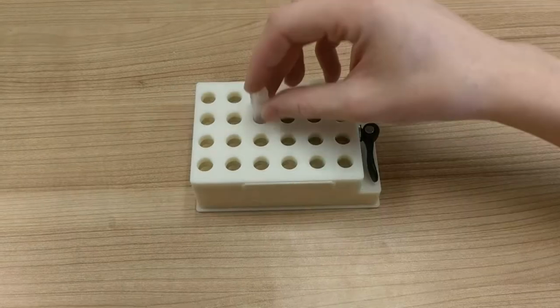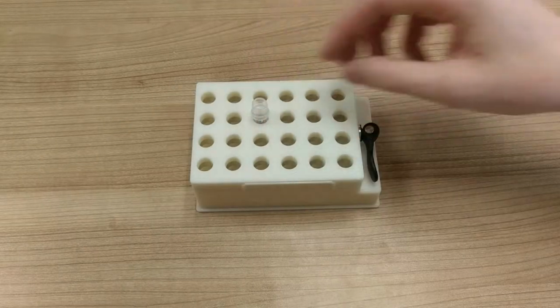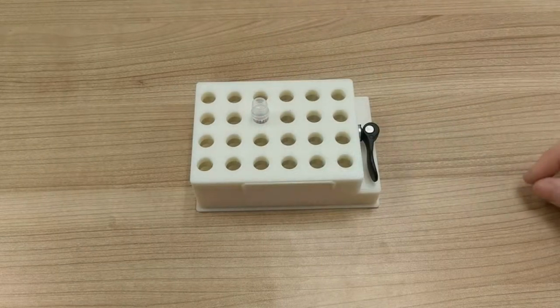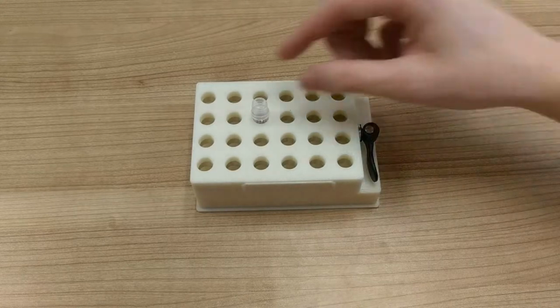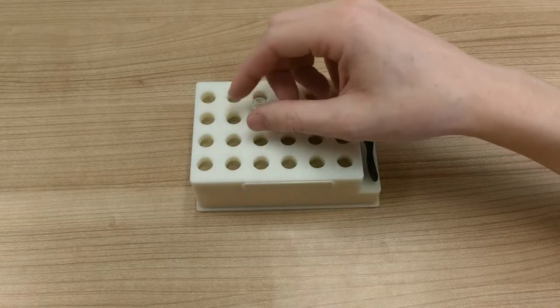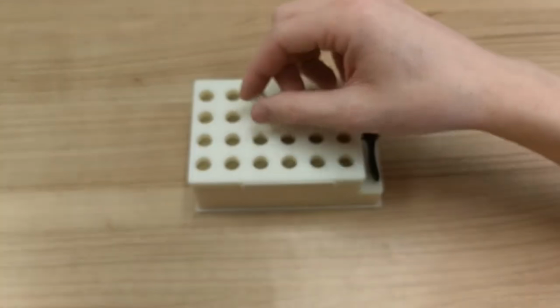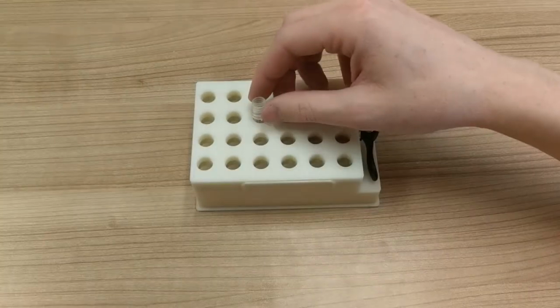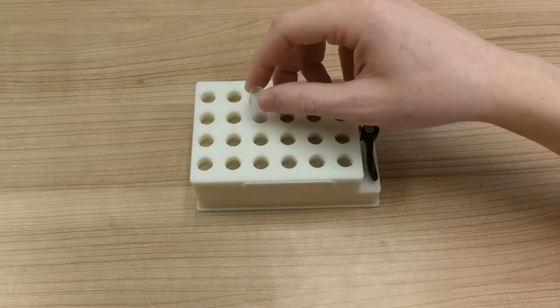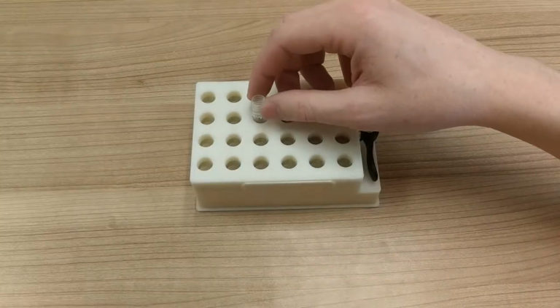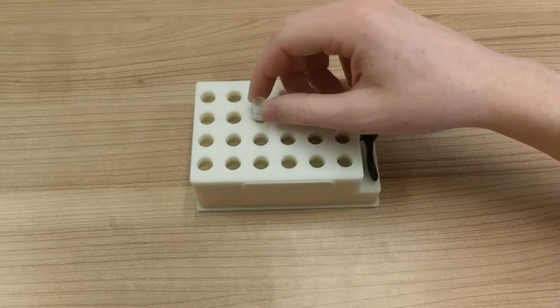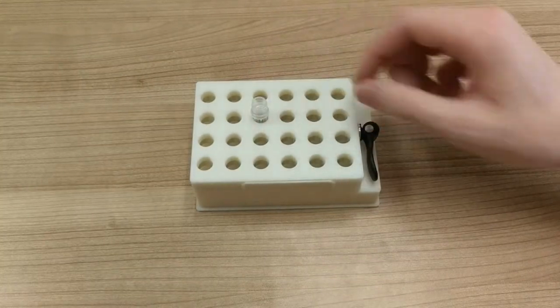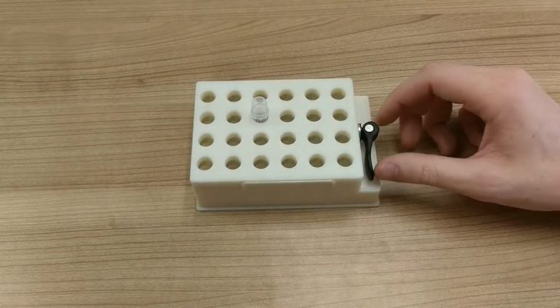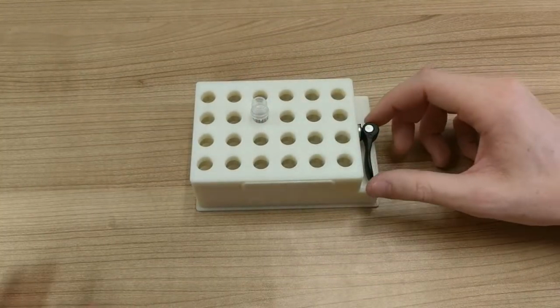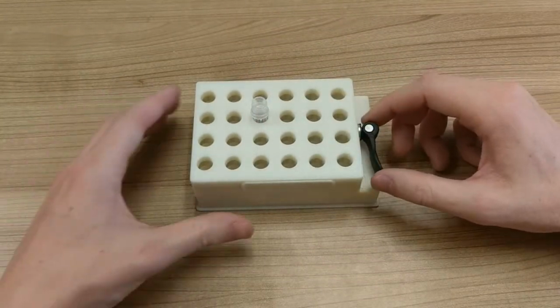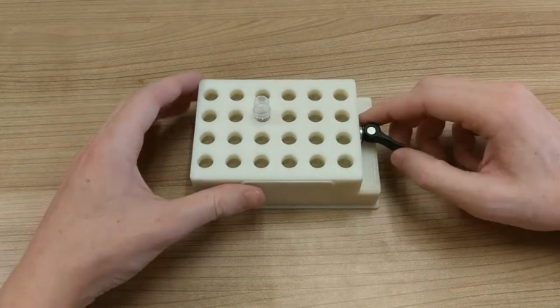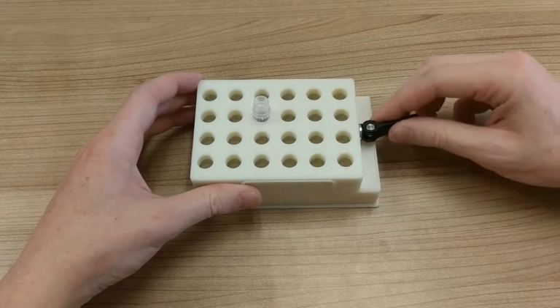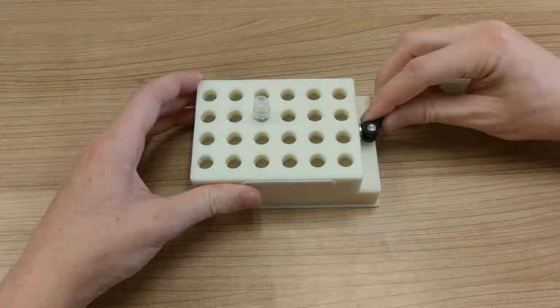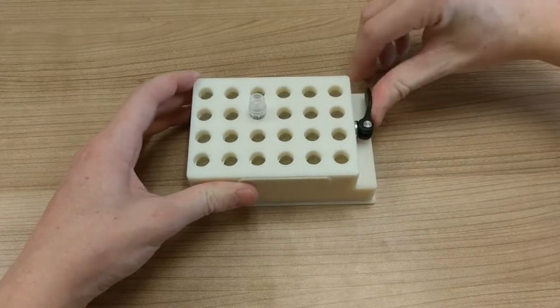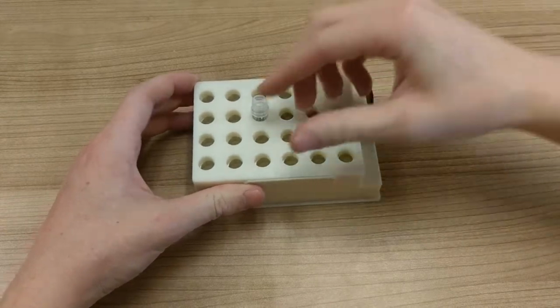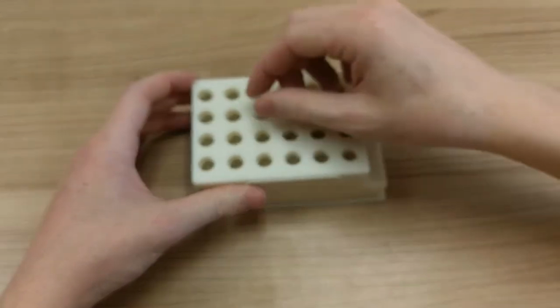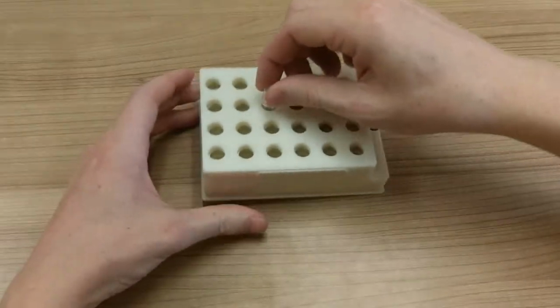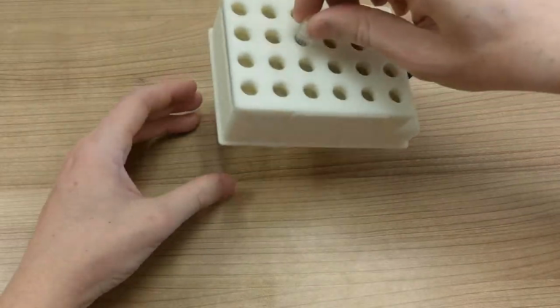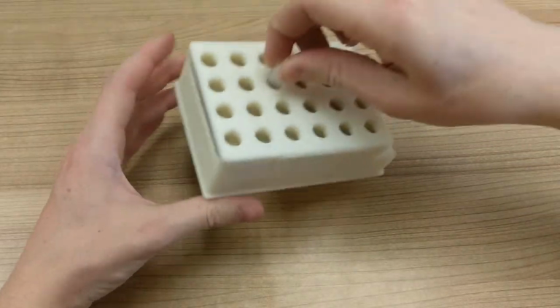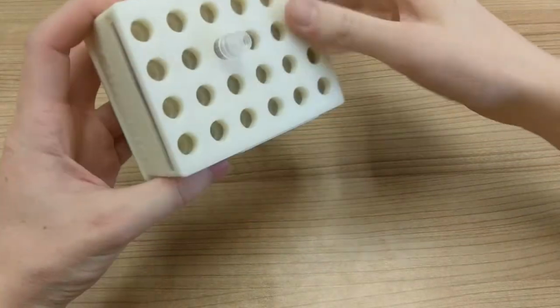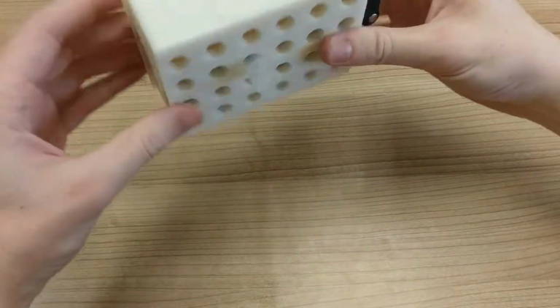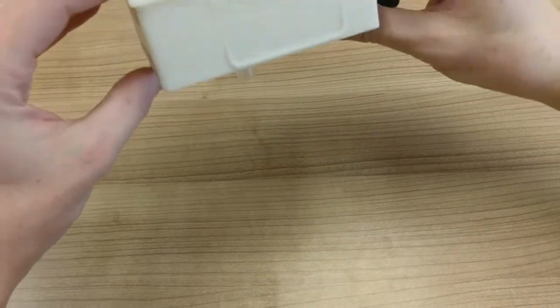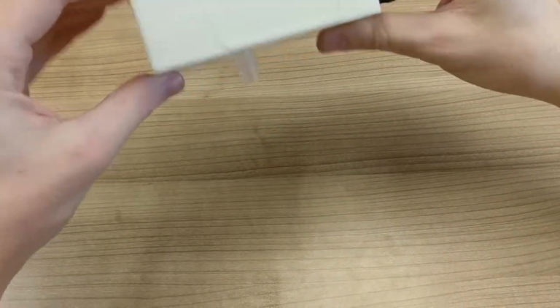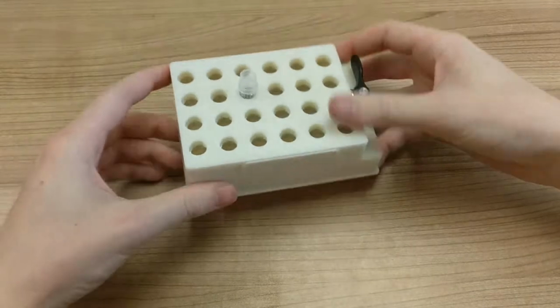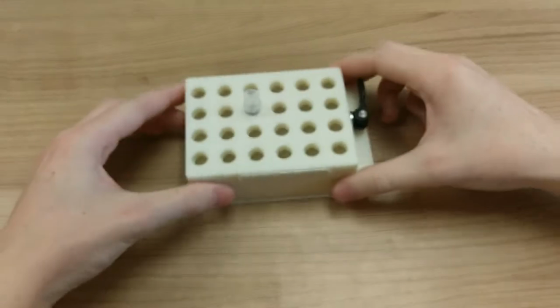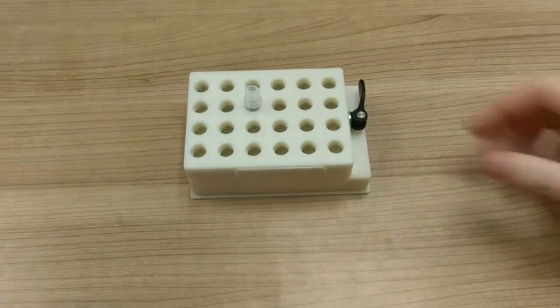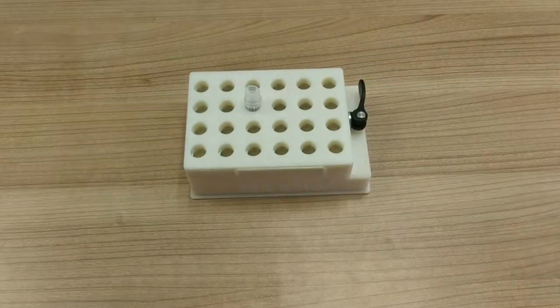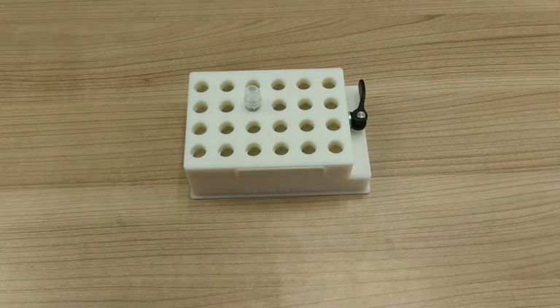Simply load the rack and tighten the cam lever to secure the tubes in place. The cam lever pulls an aluminum slider about 1mm, applying a shear force to the tube that prevents movement. Since the slider is aluminum, it has high strength and durability to resist wear damage from repeated use.